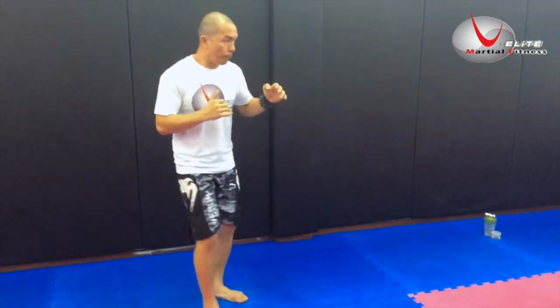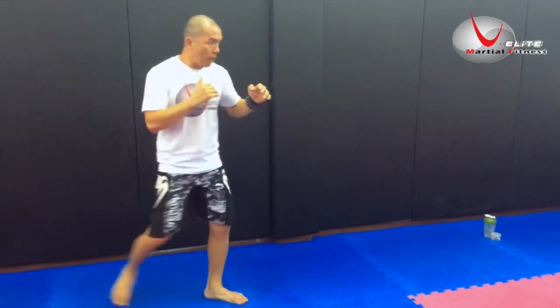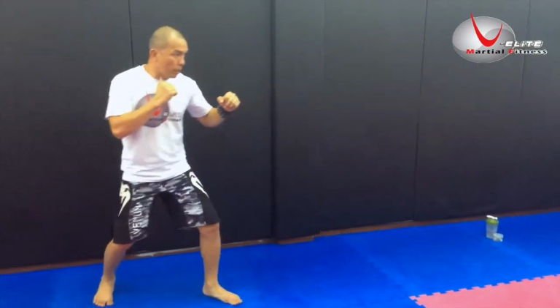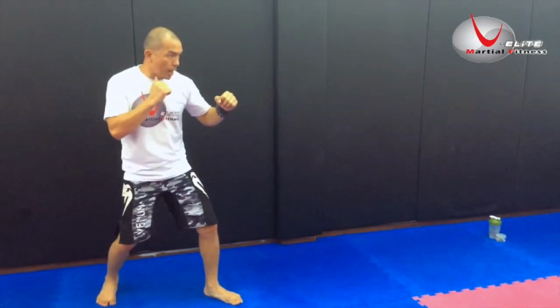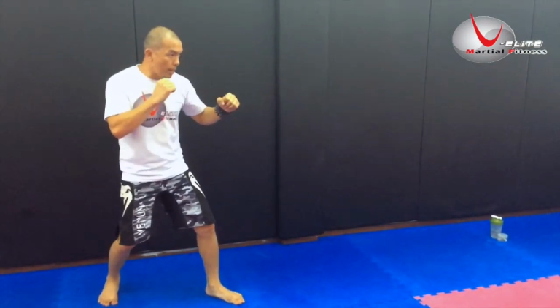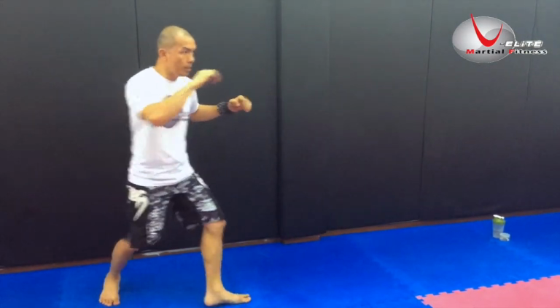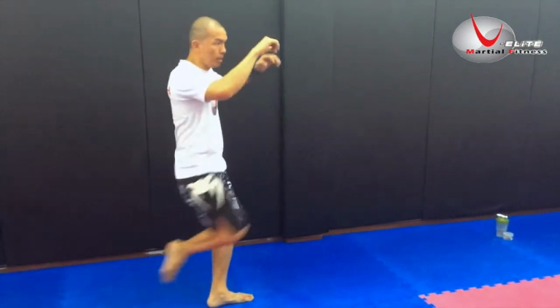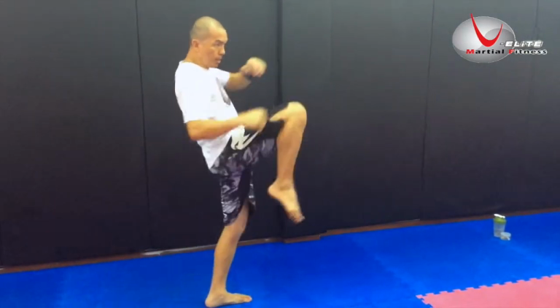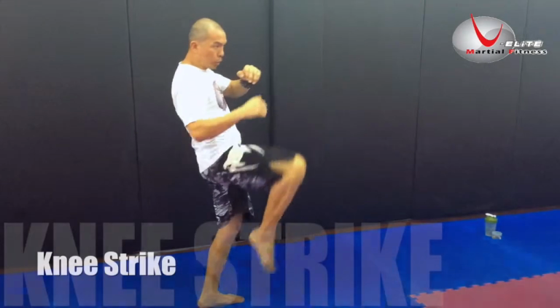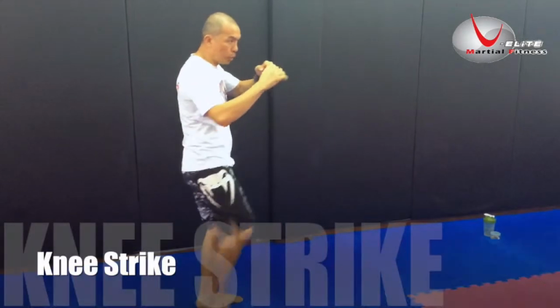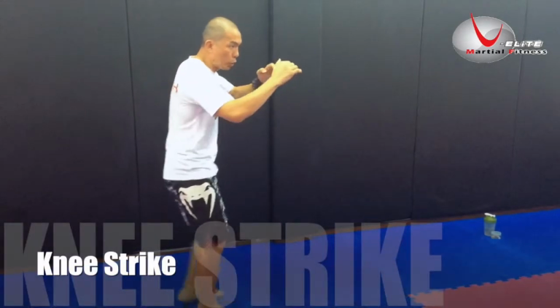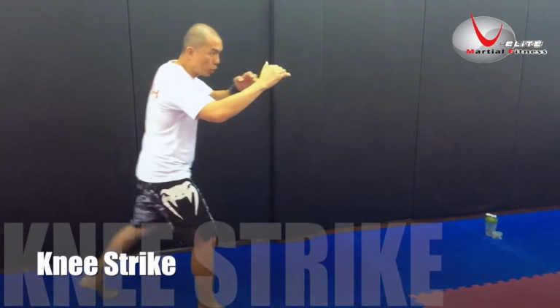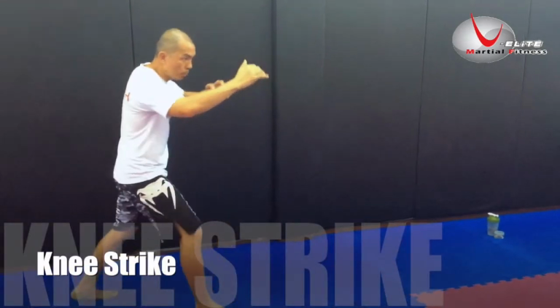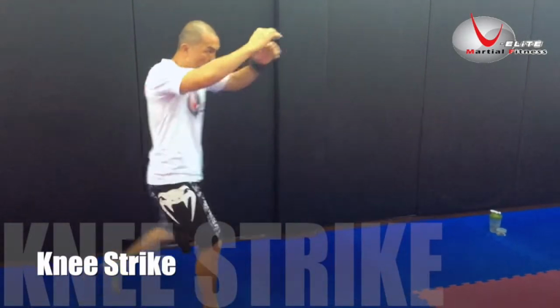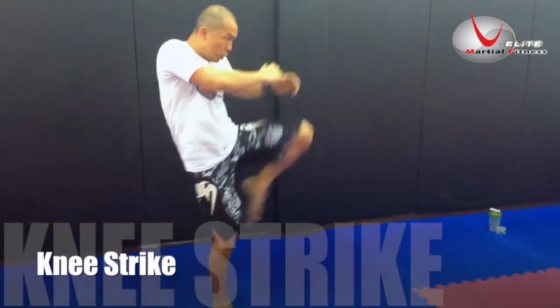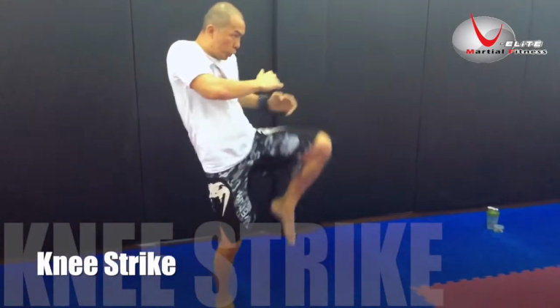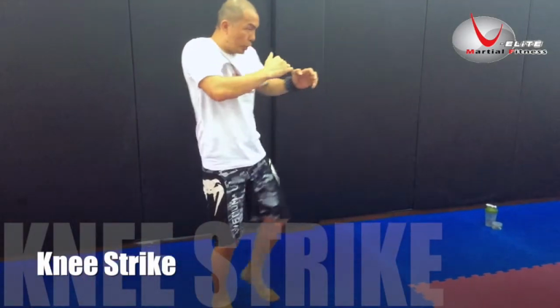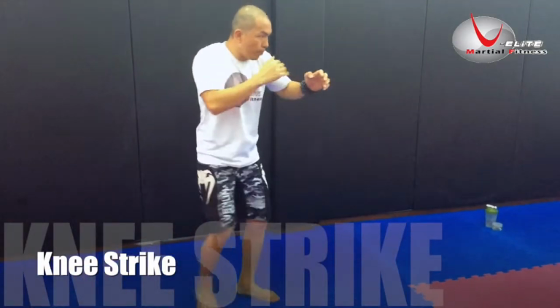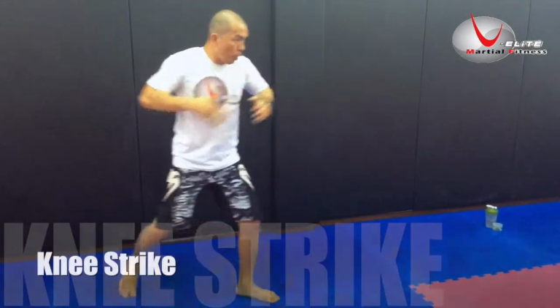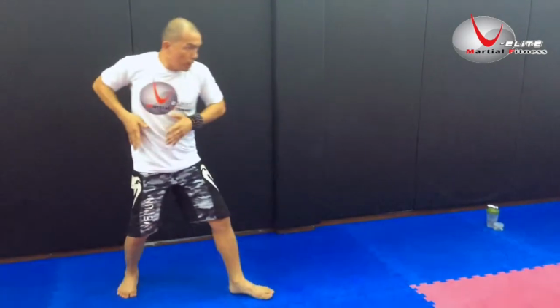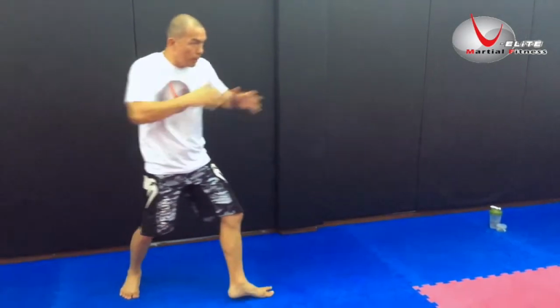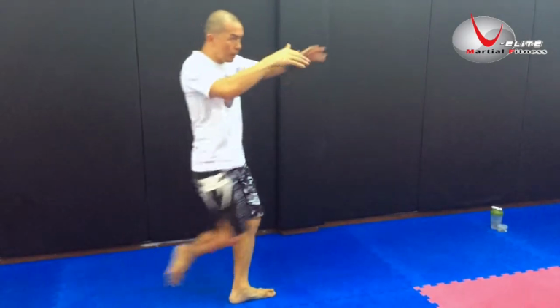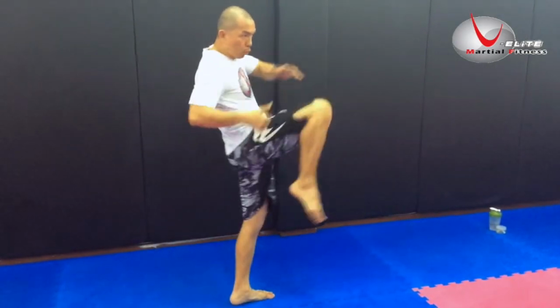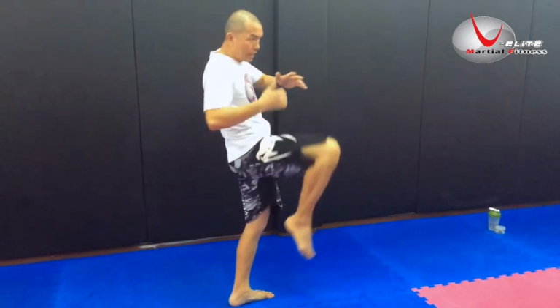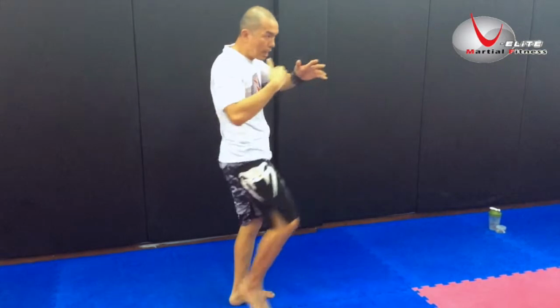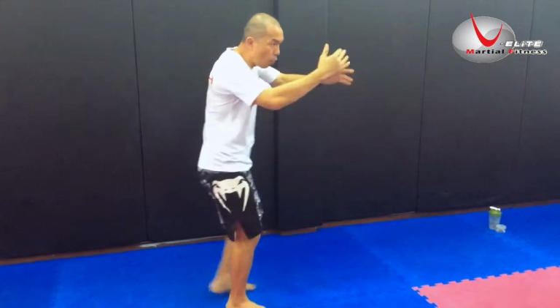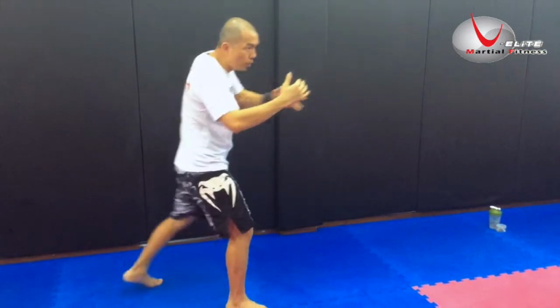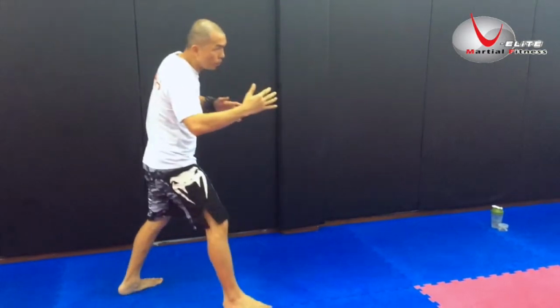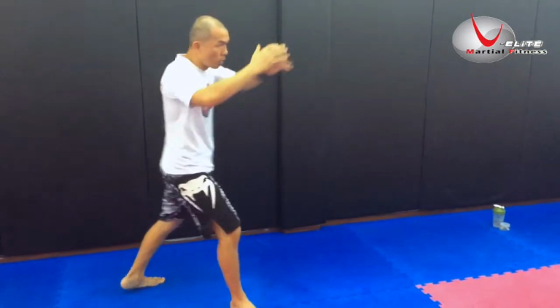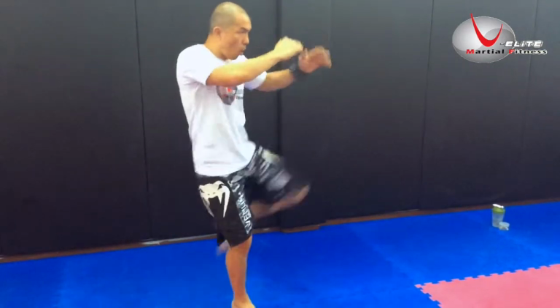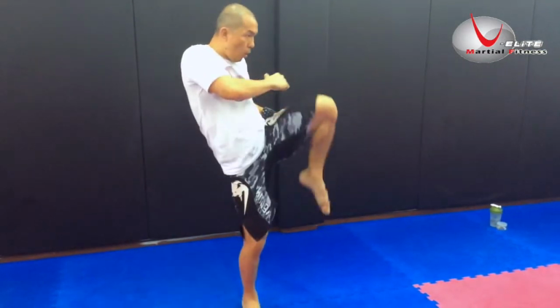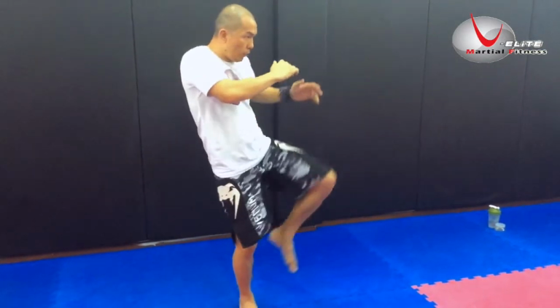After 30 seconds, knee strike. Body either pushing slightly forward or level.